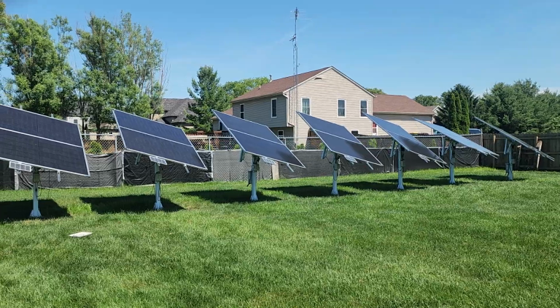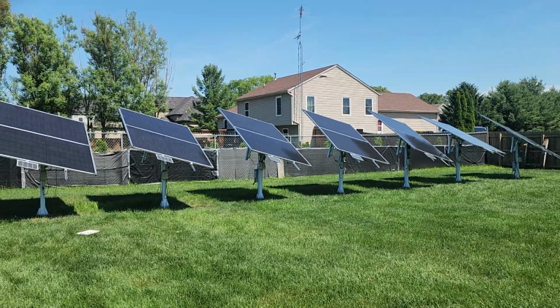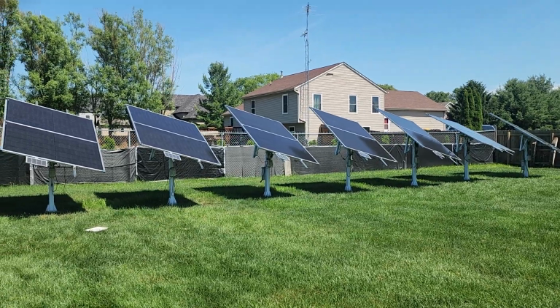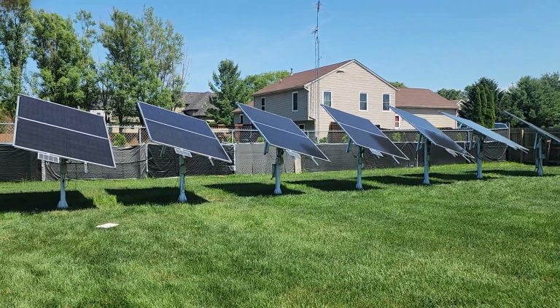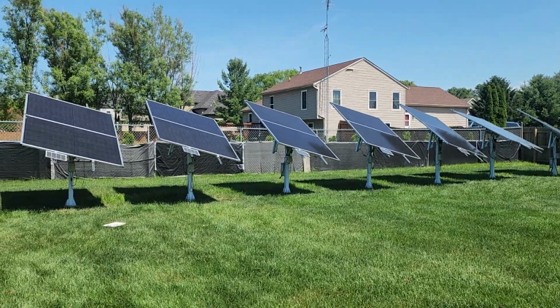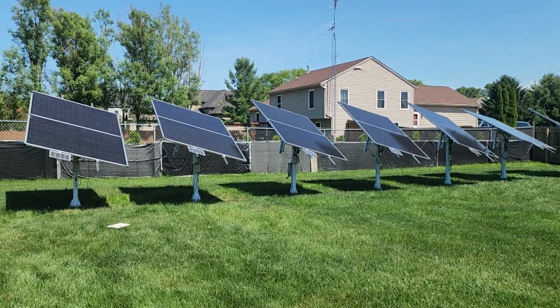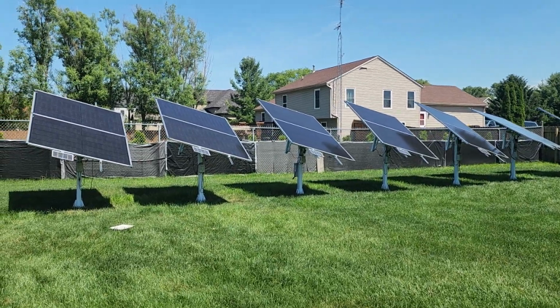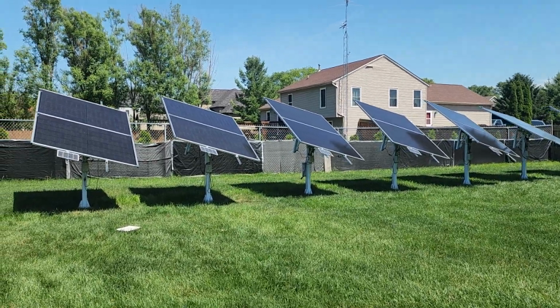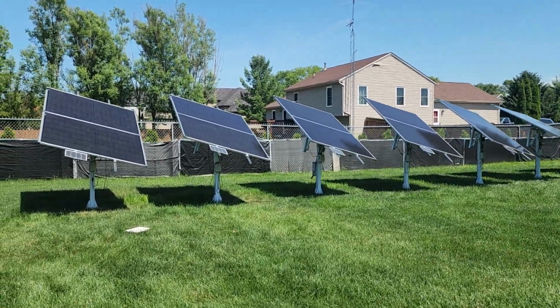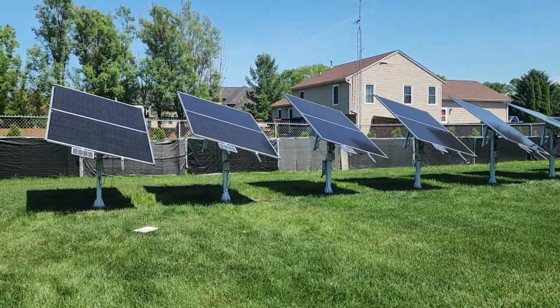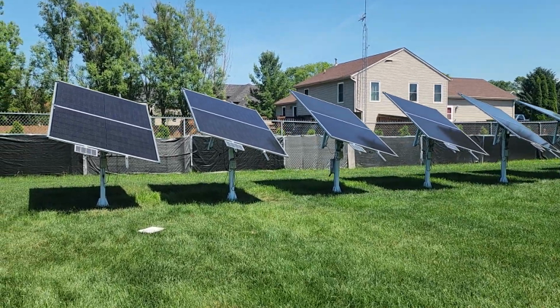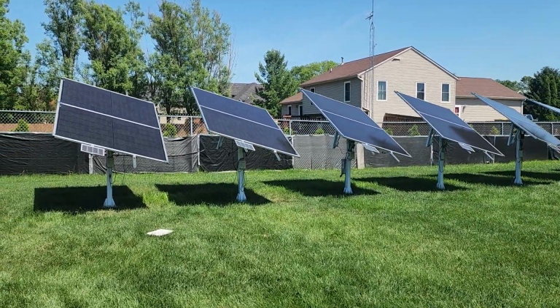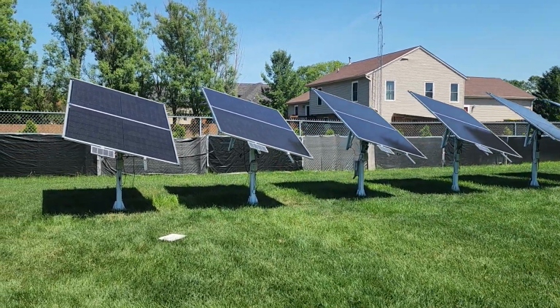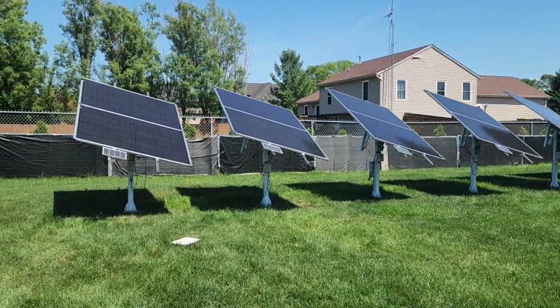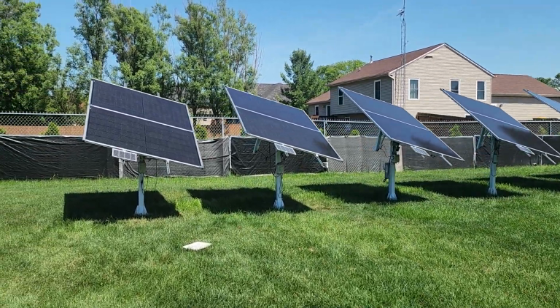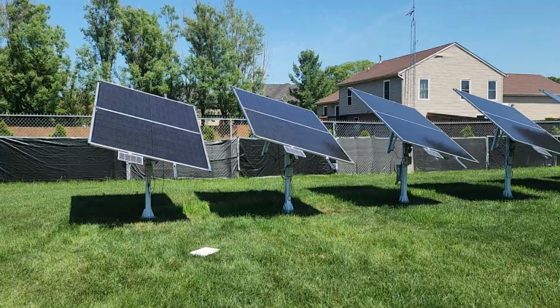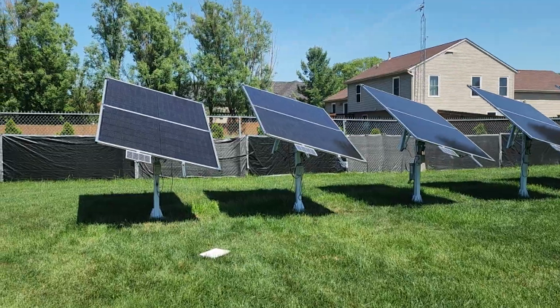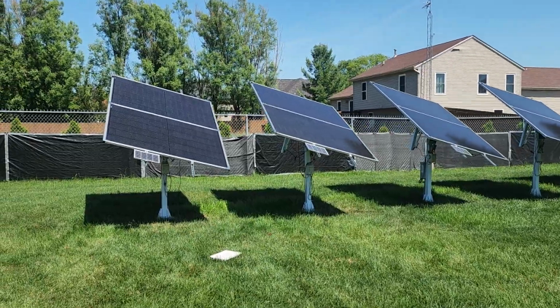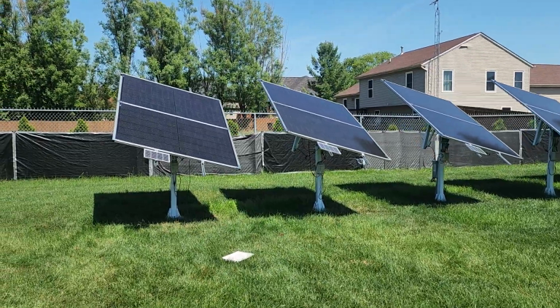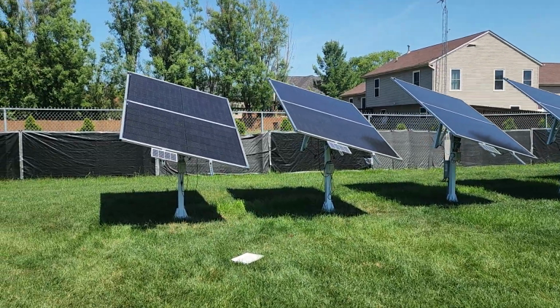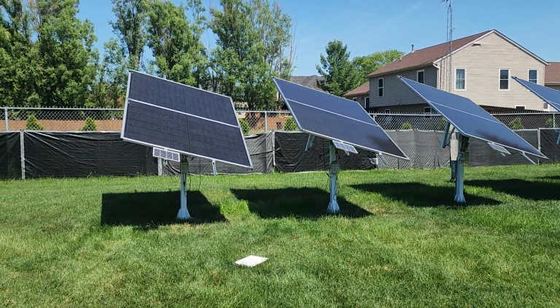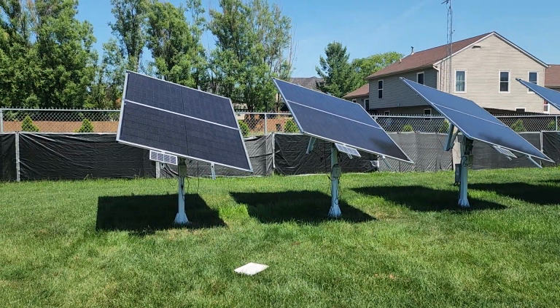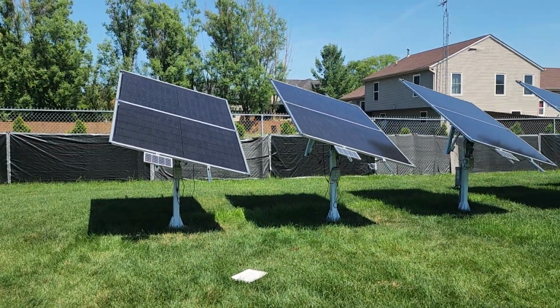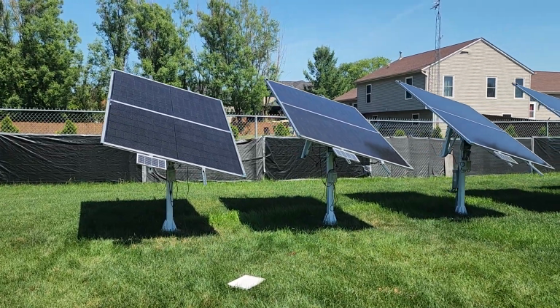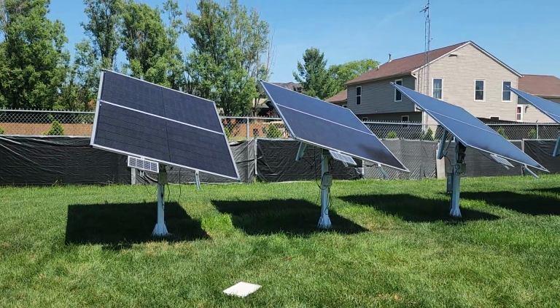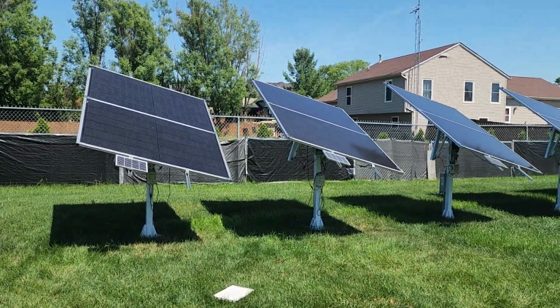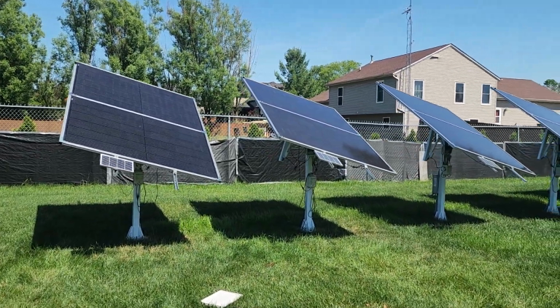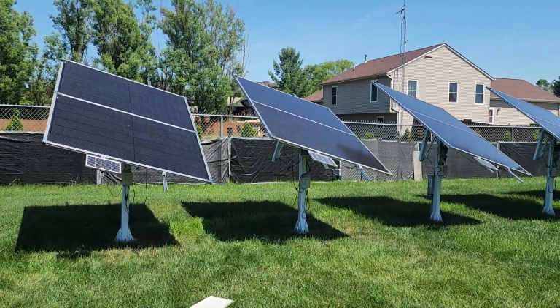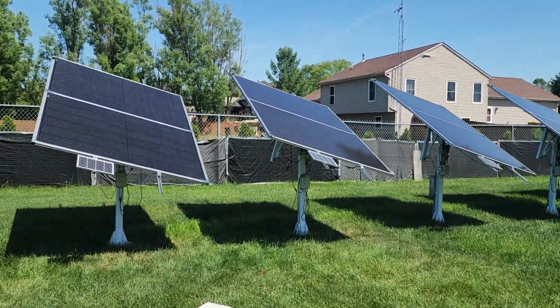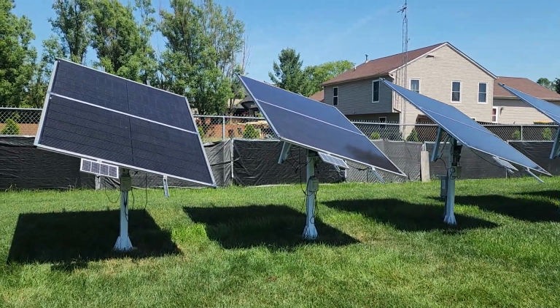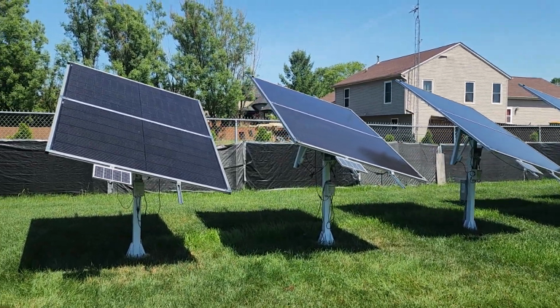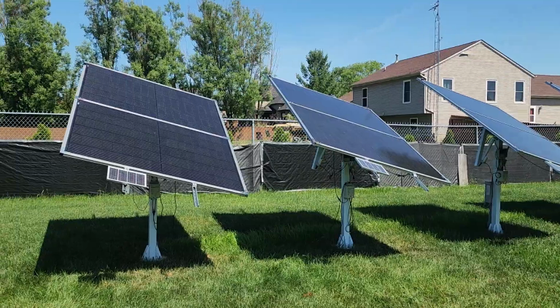Hello YouTube! I just thought I would put together a little short video here of the ECO dual-axis tracking system.